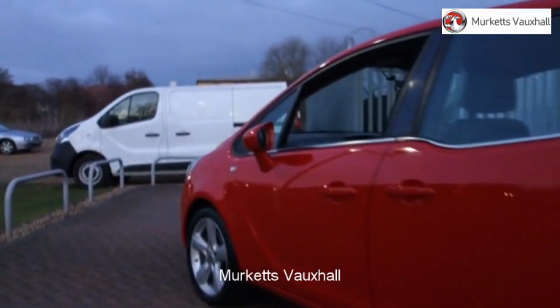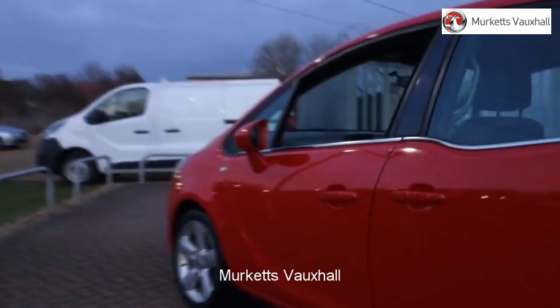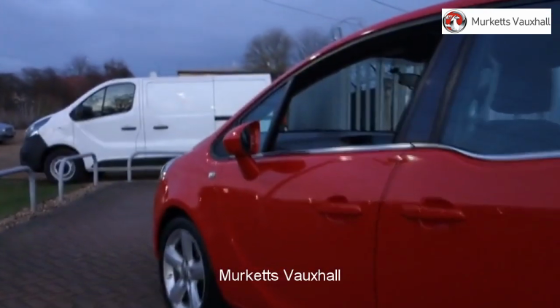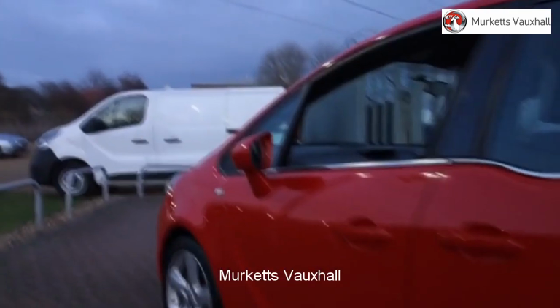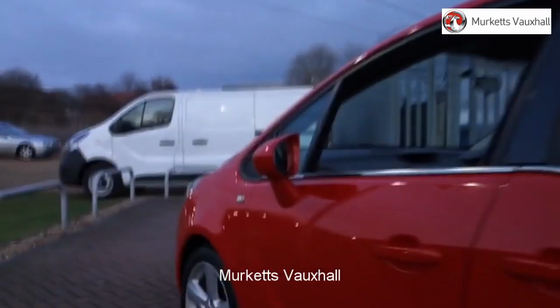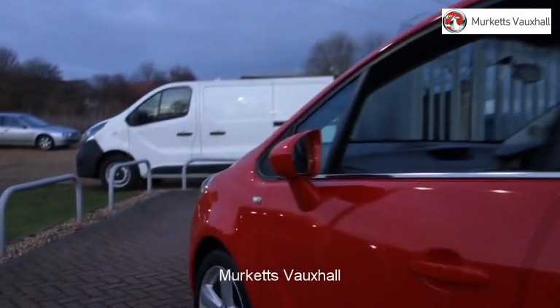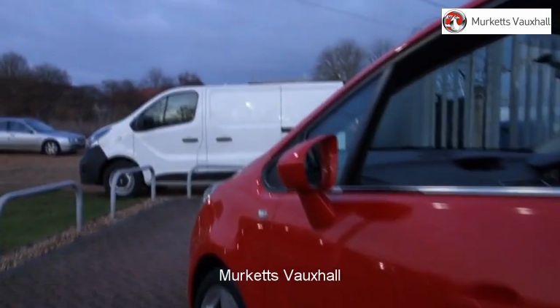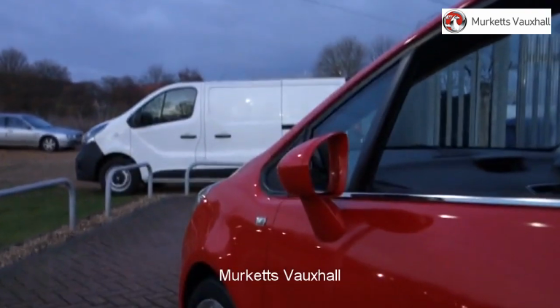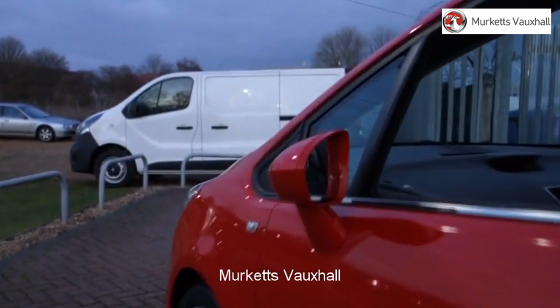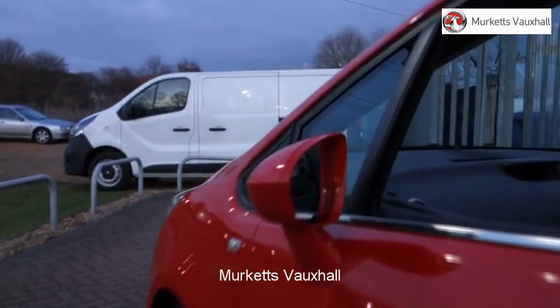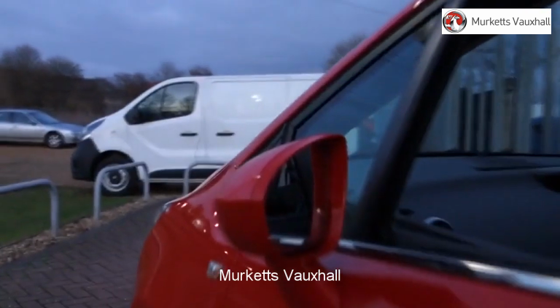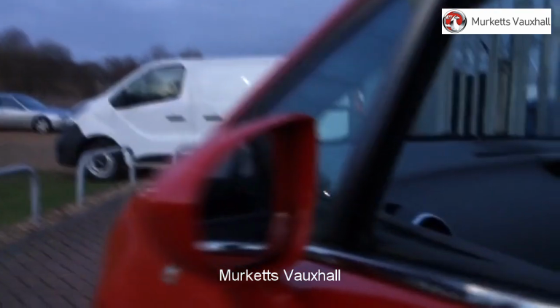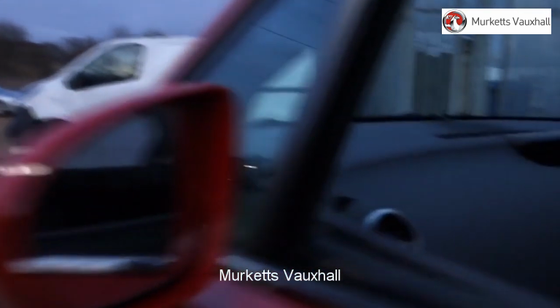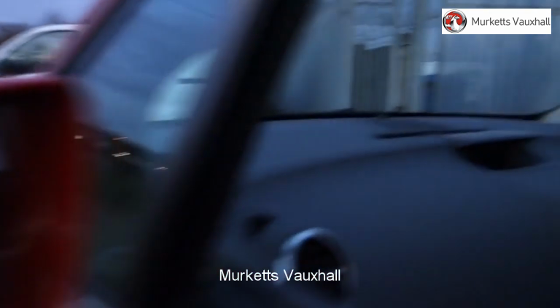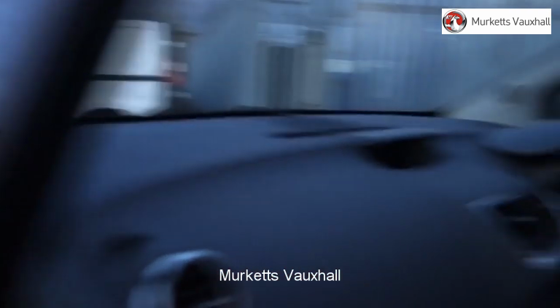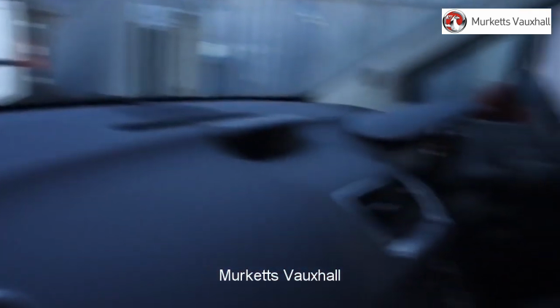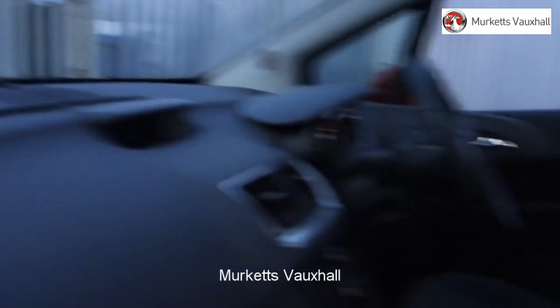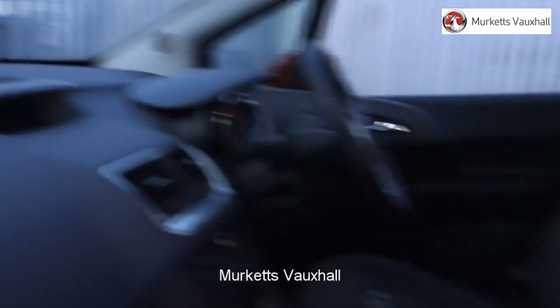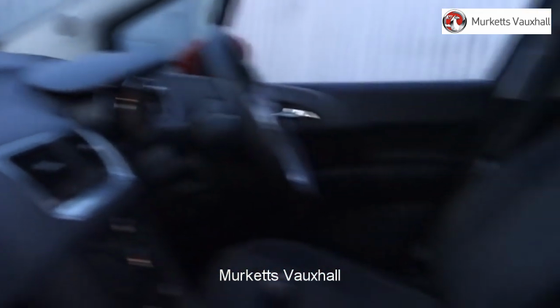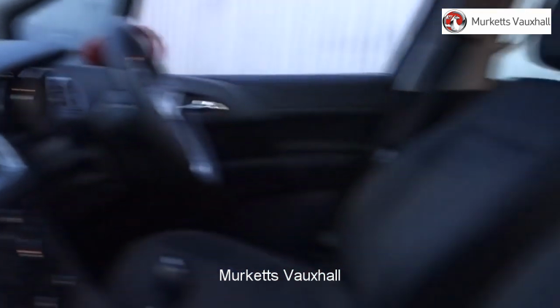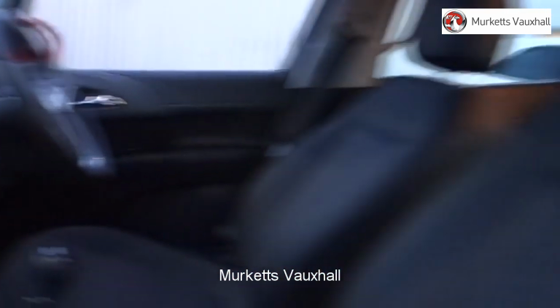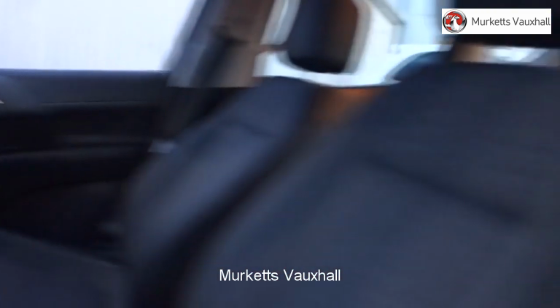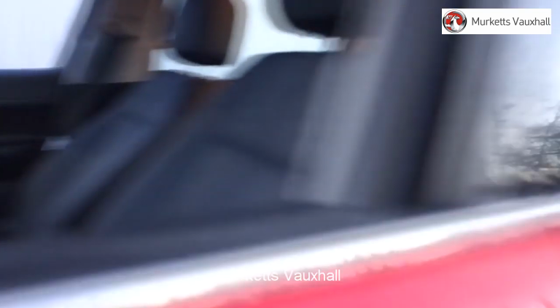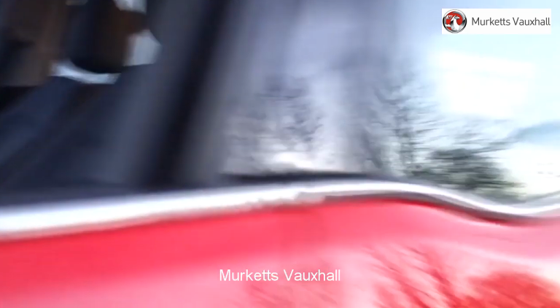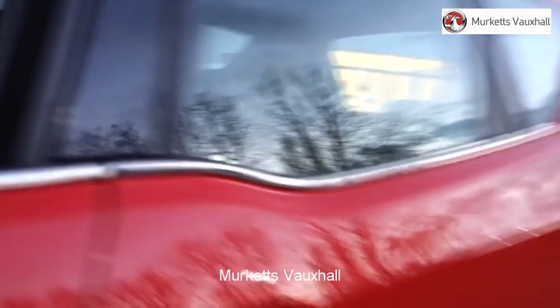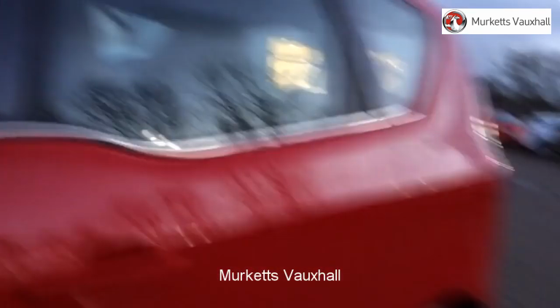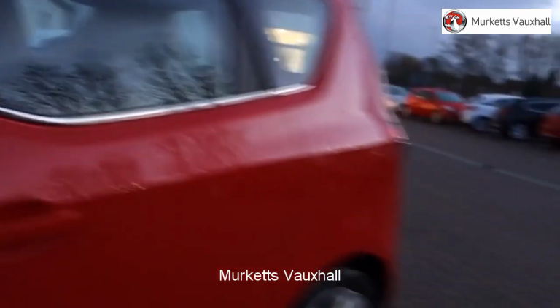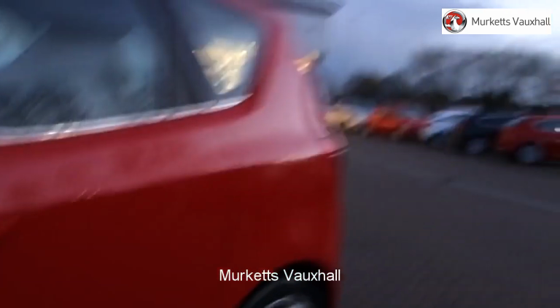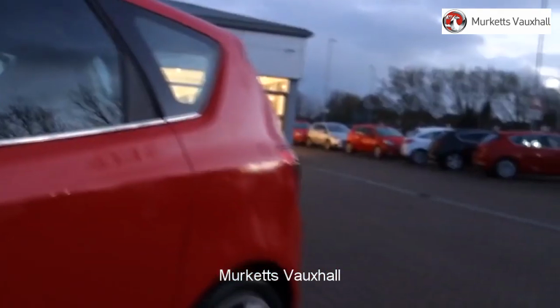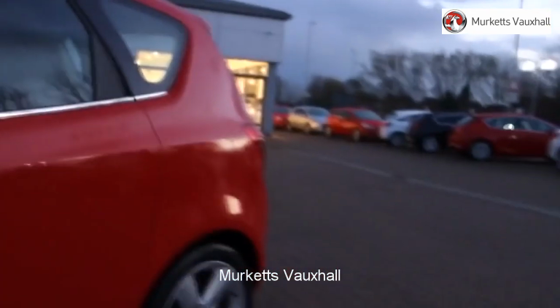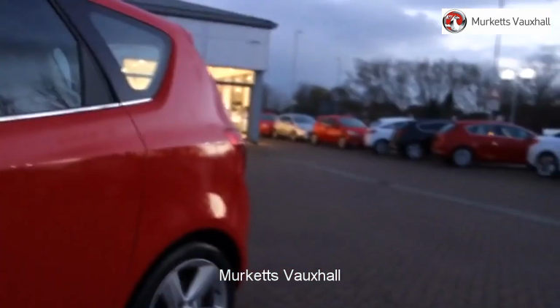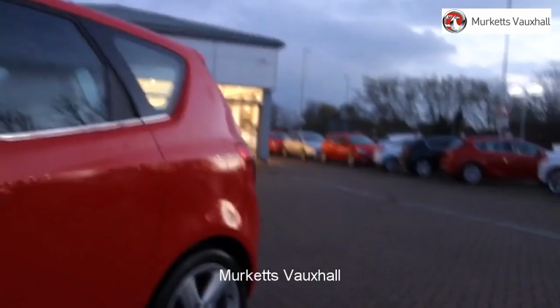All used vehicles come with an extendable fully comprehensive warranty to provide you with absolute peace of mind. Our sales team will tailor a finance package that suits your needs at very competitive rates.